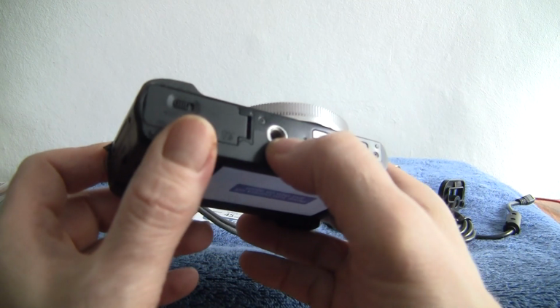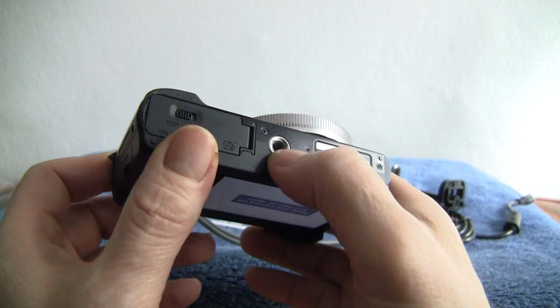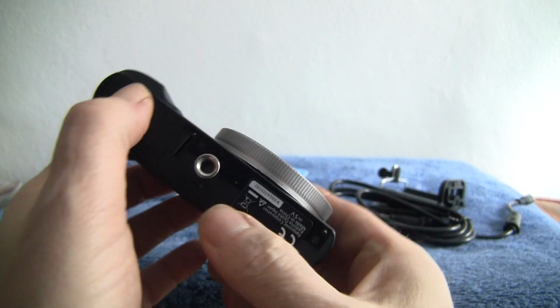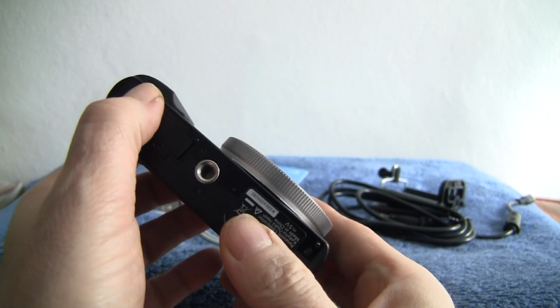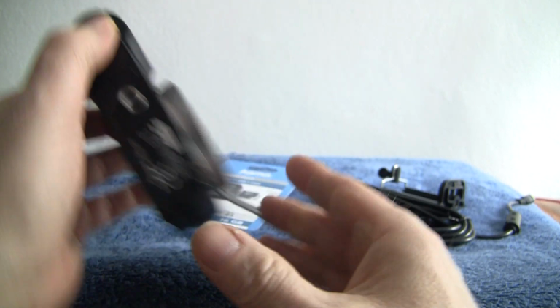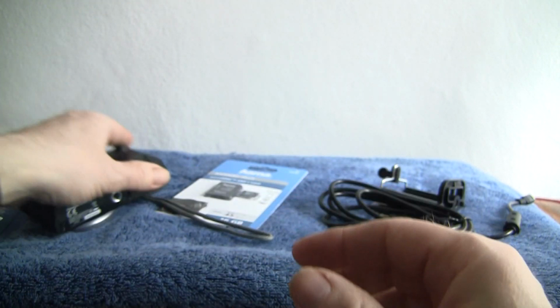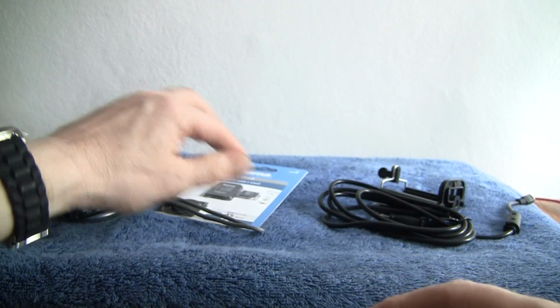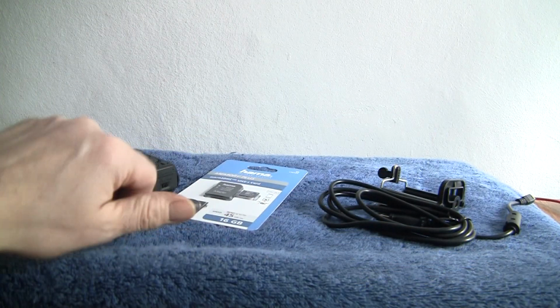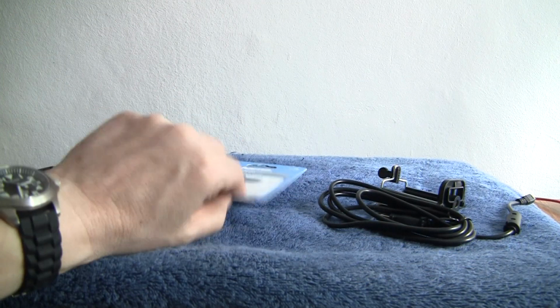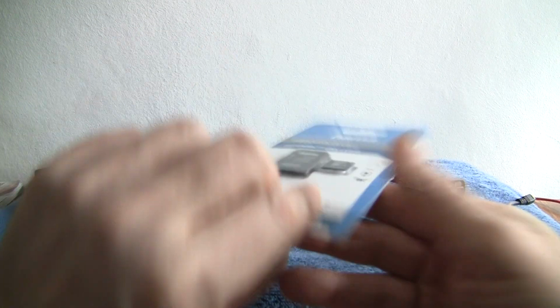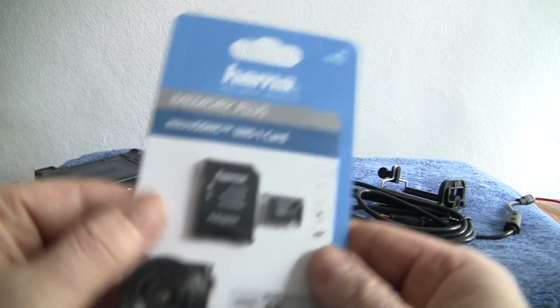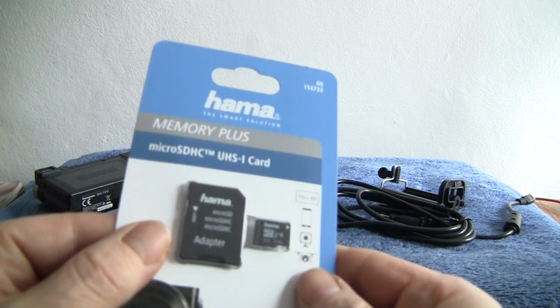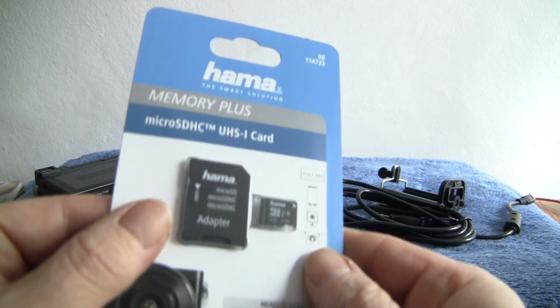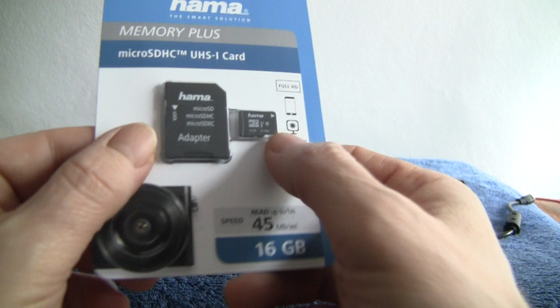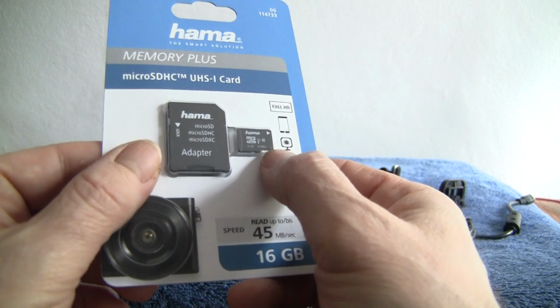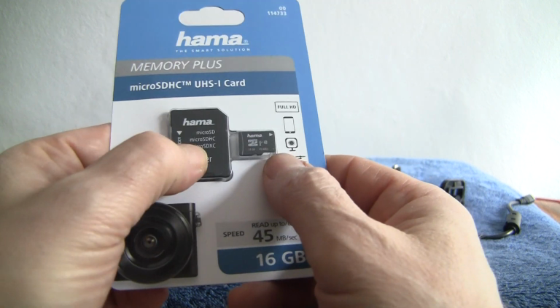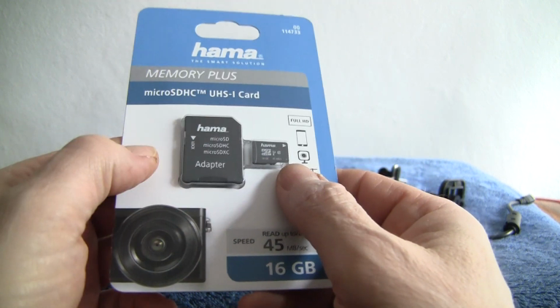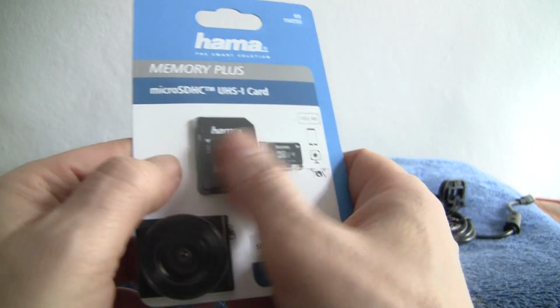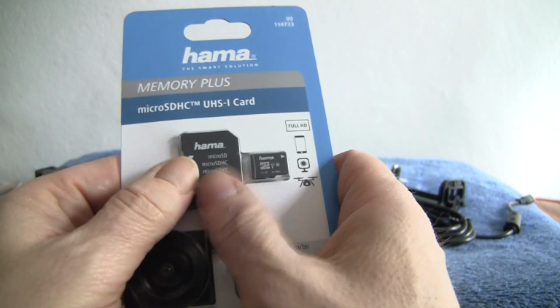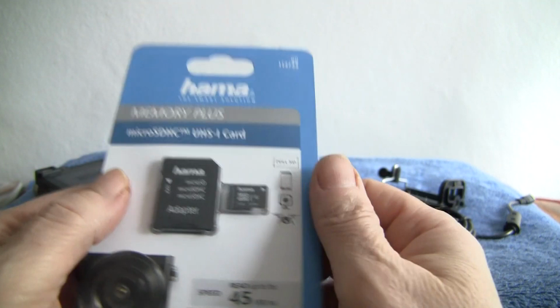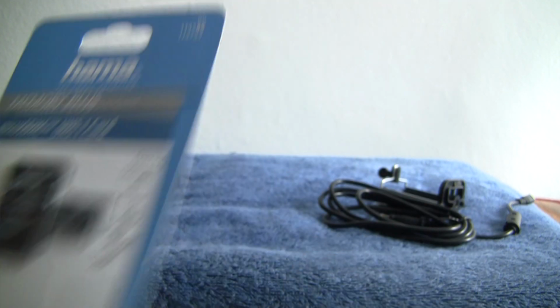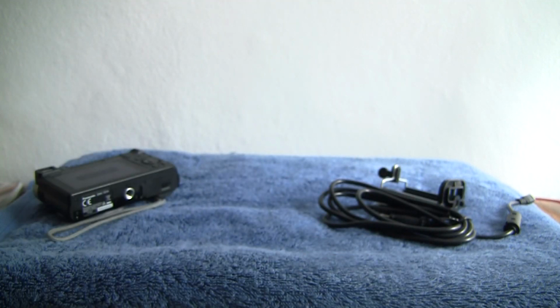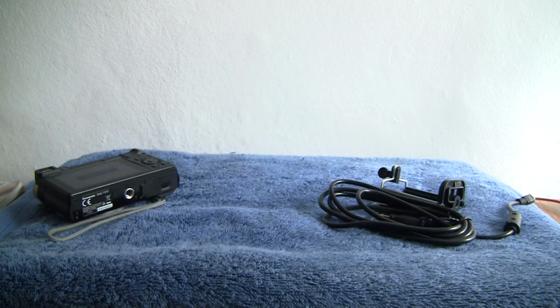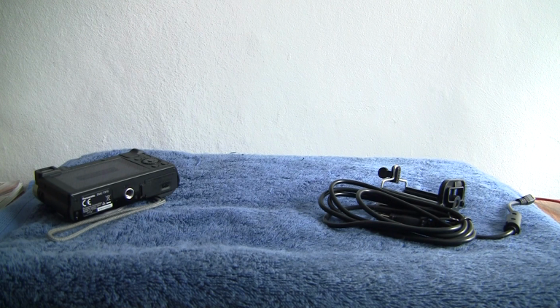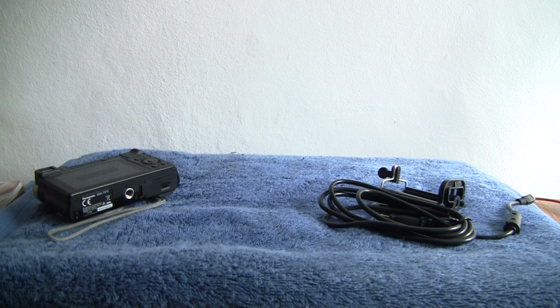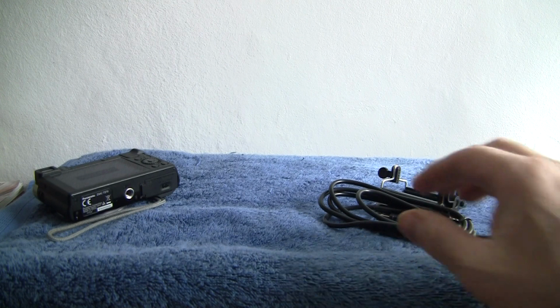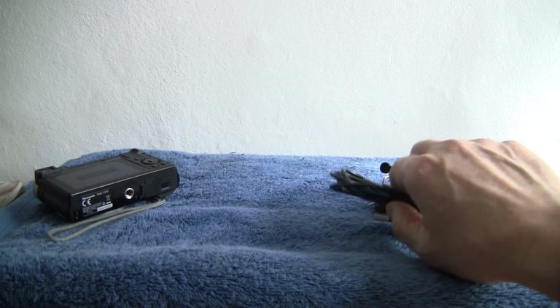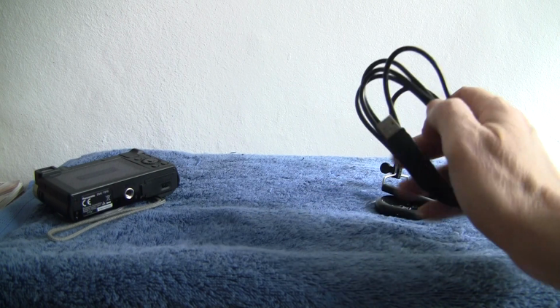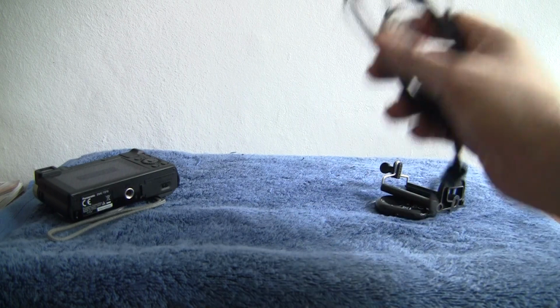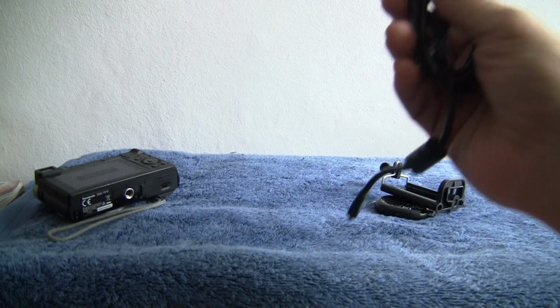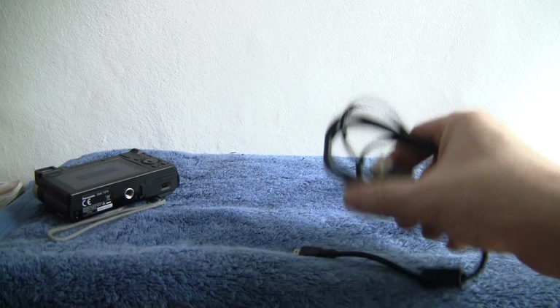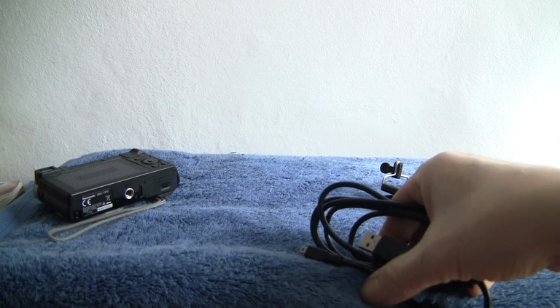There's a tripod mount on the base which that screws into. There's also a 16GB card — both micro and full size — combined with the adapter, so you select which one you want to use.